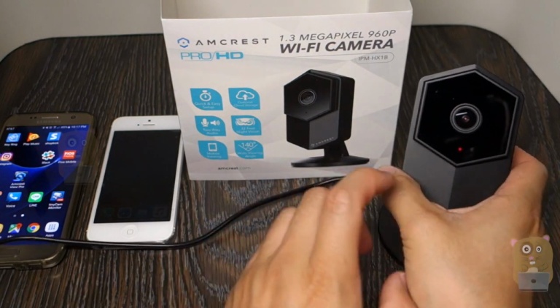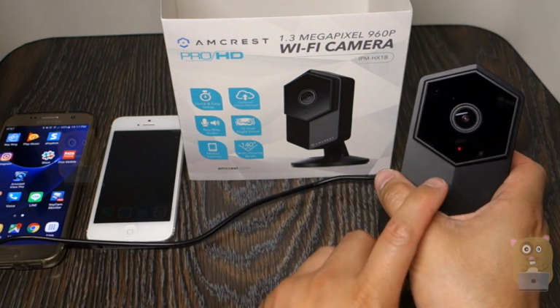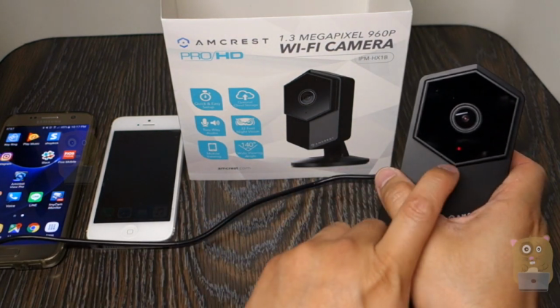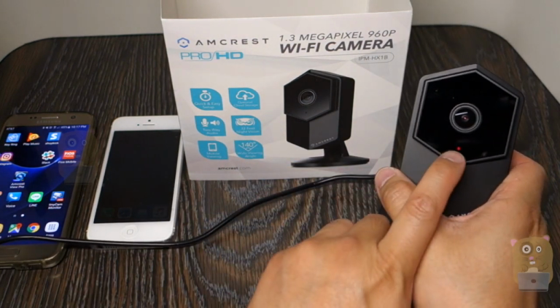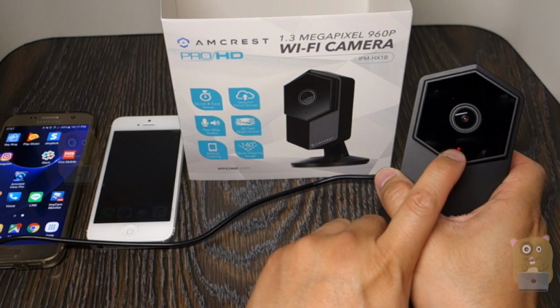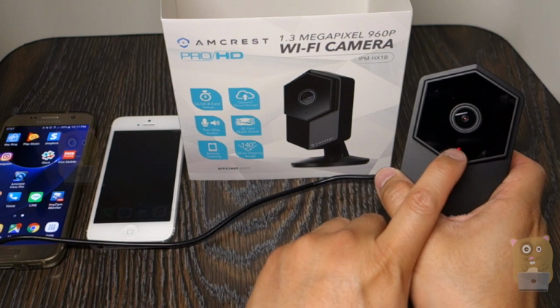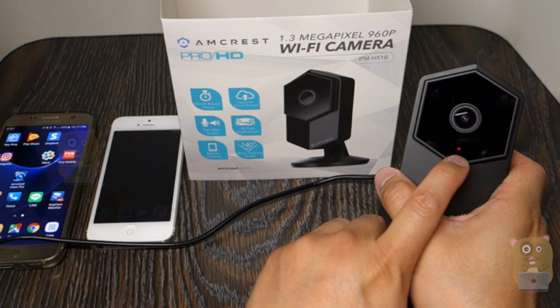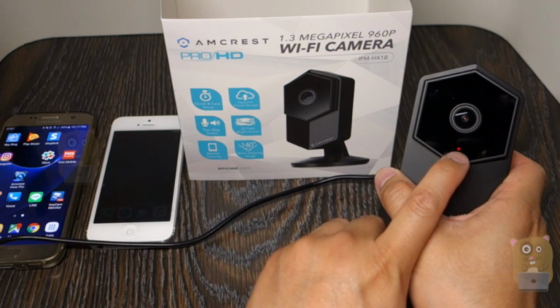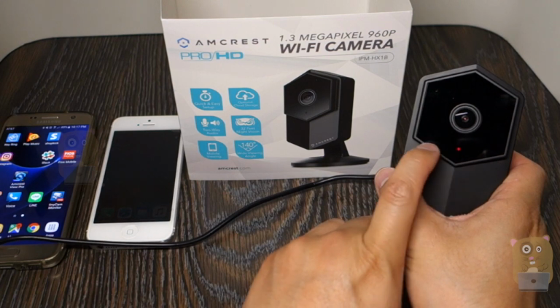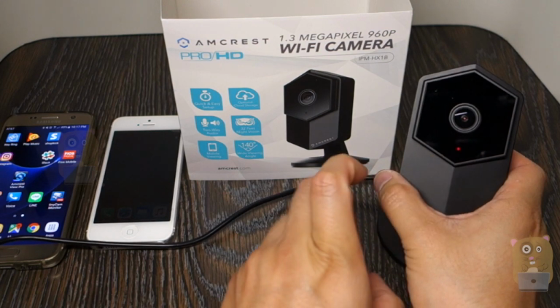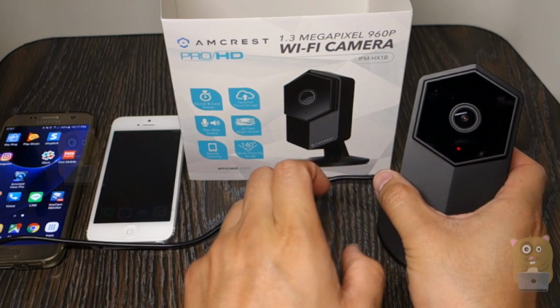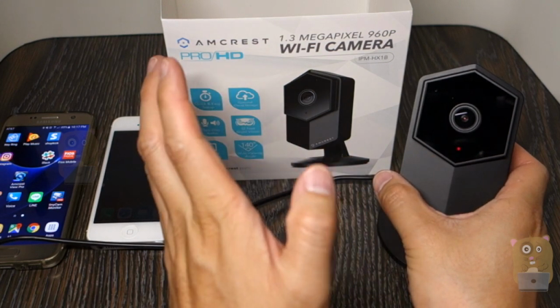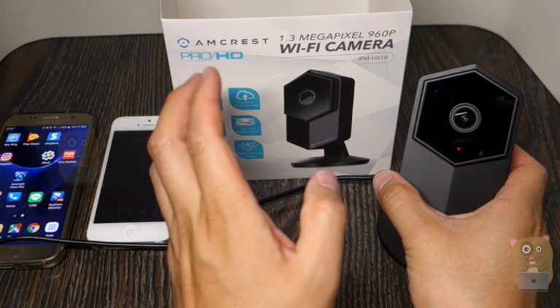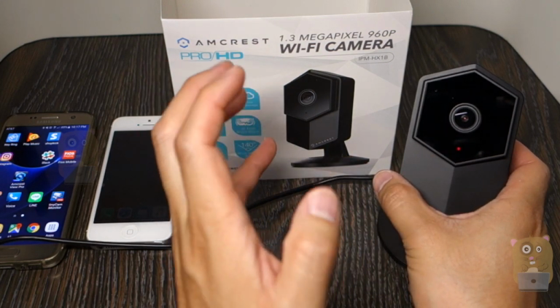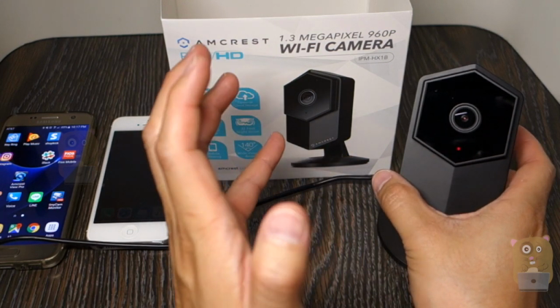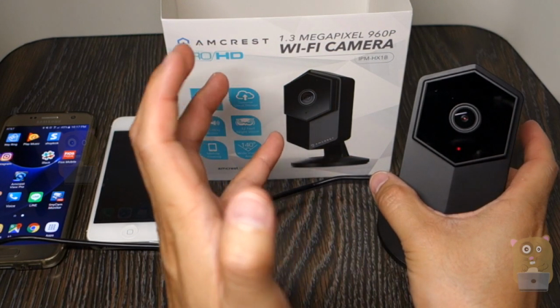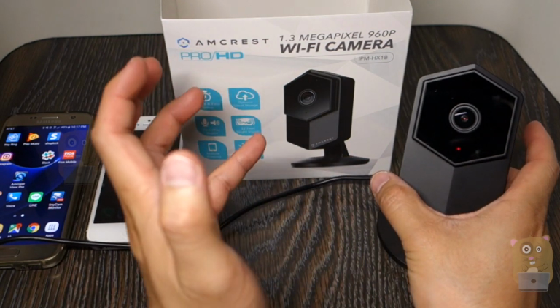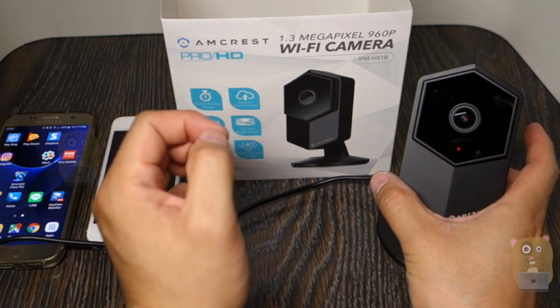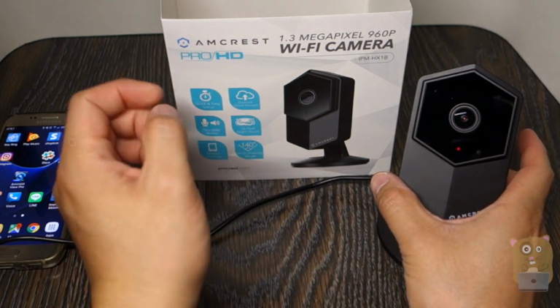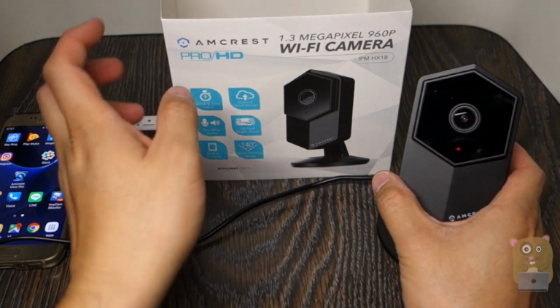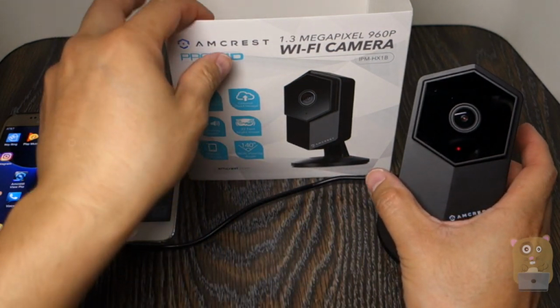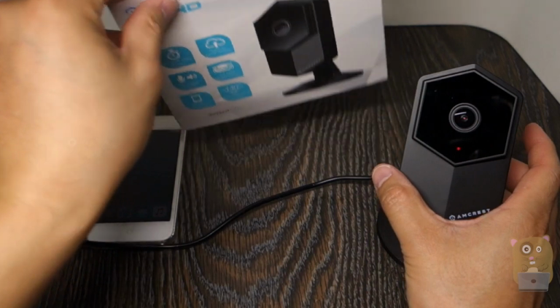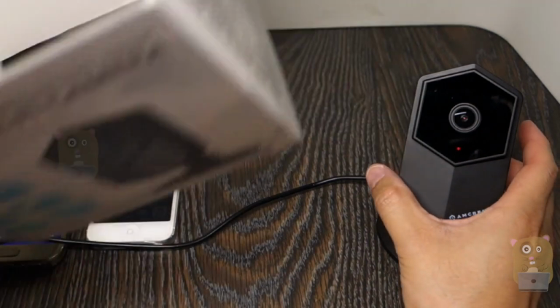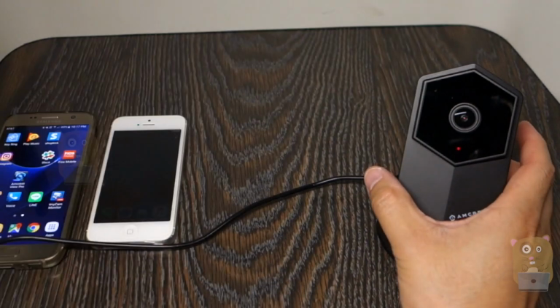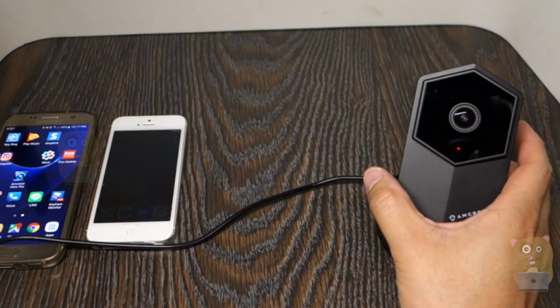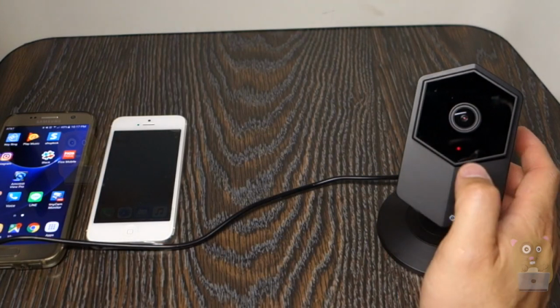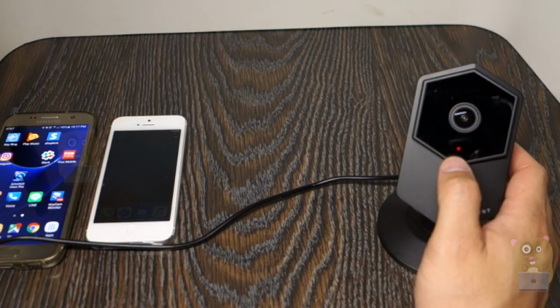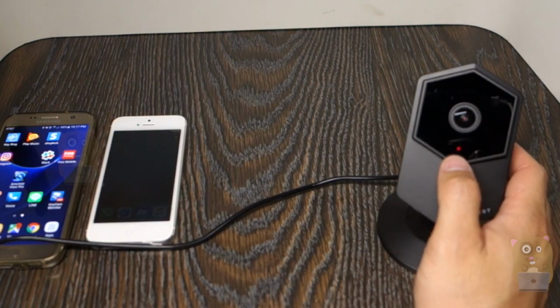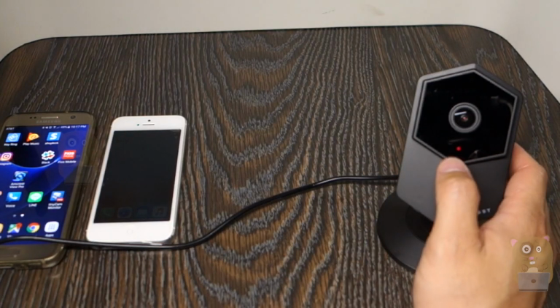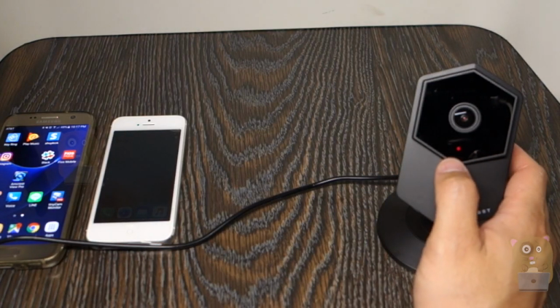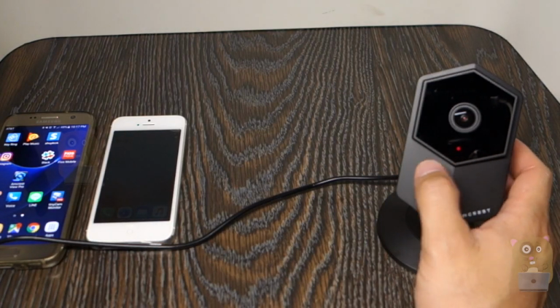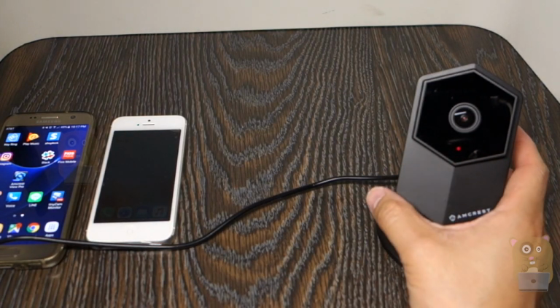Once it's plugged in, the LED will be red over here, and the boot process takes anywhere from 30 to 35 seconds. When it's done booting up, the LED will be blinking green.